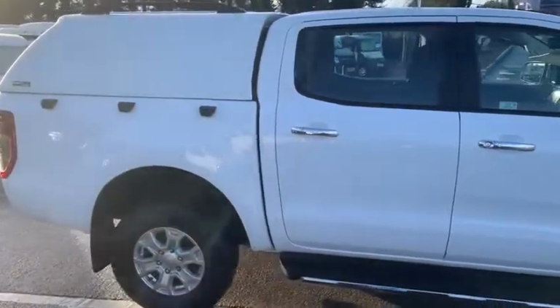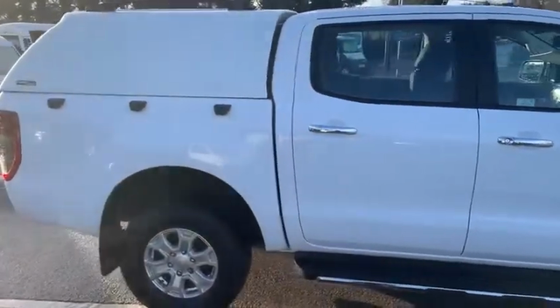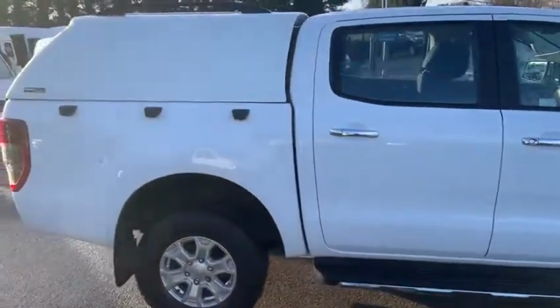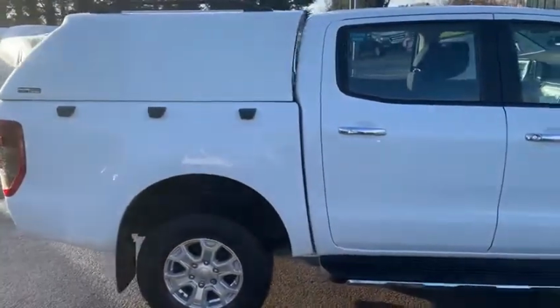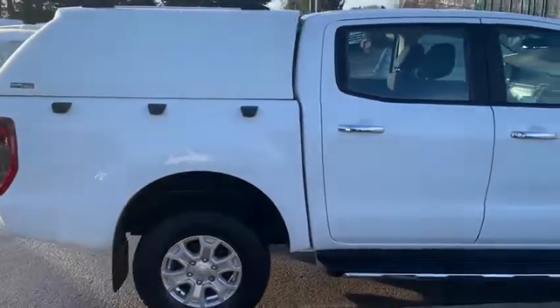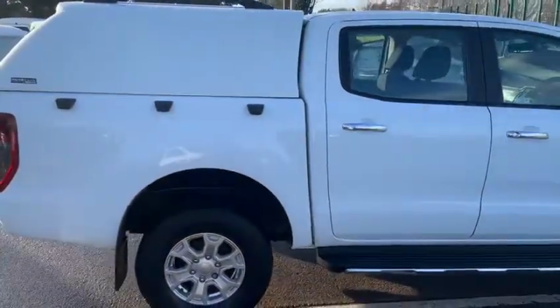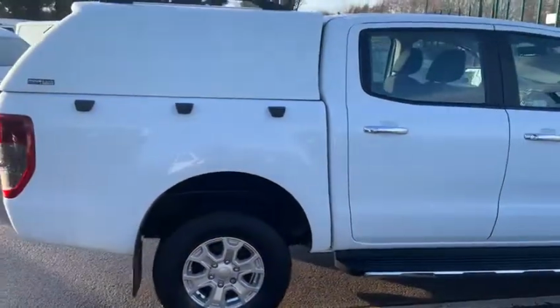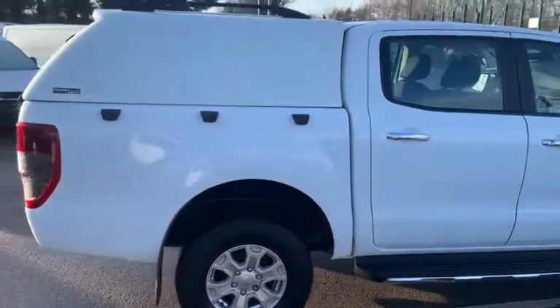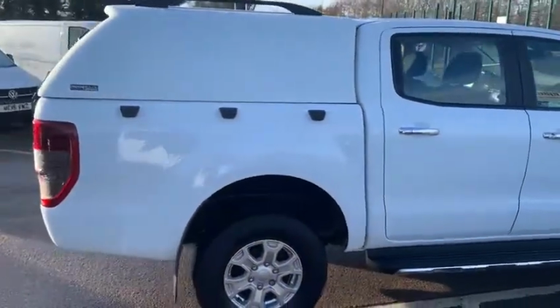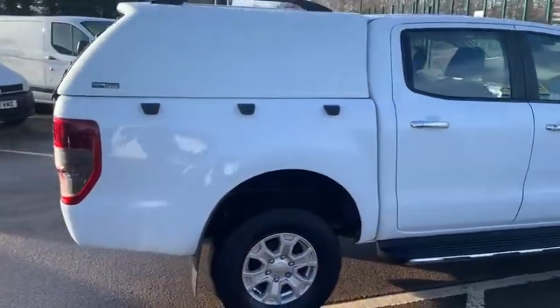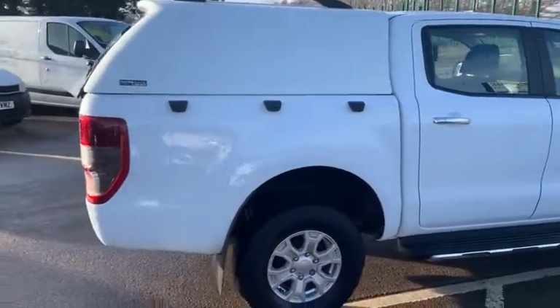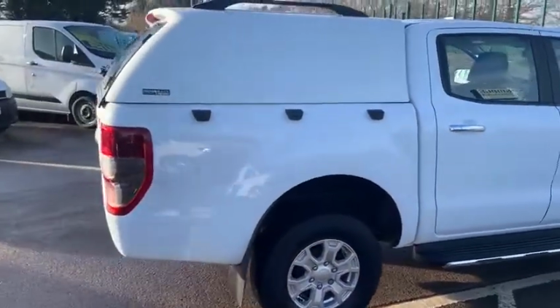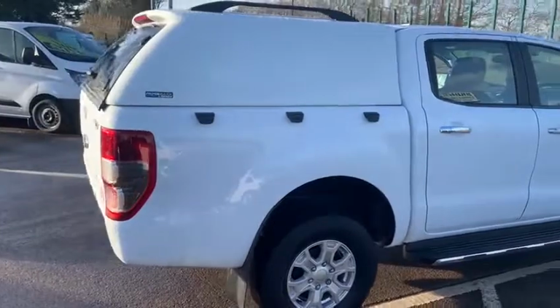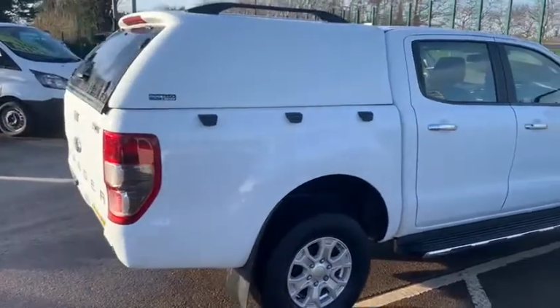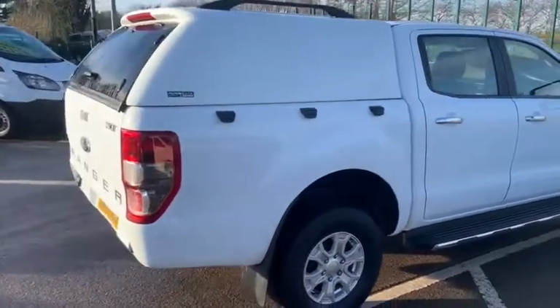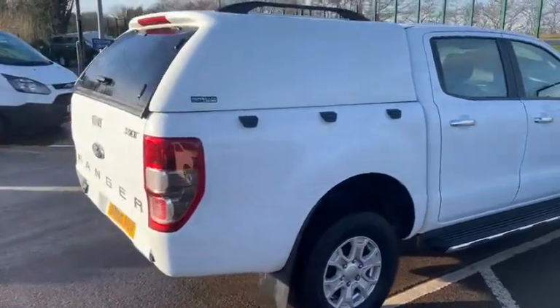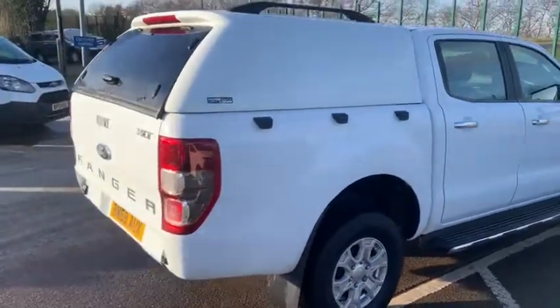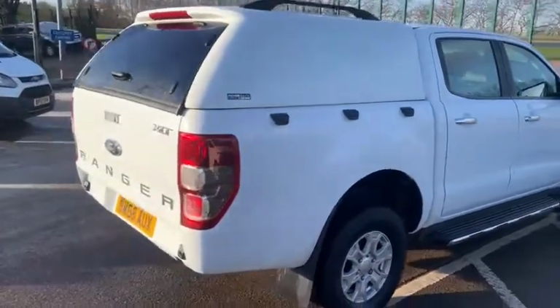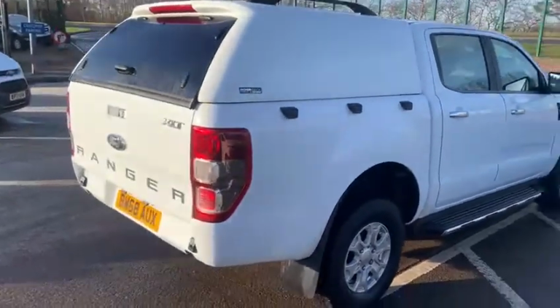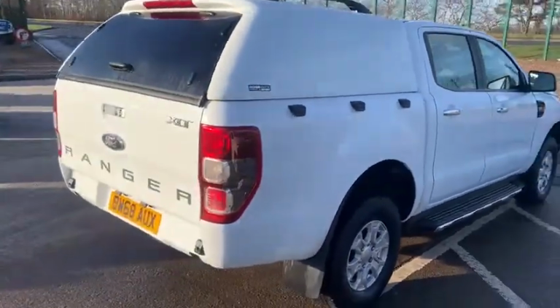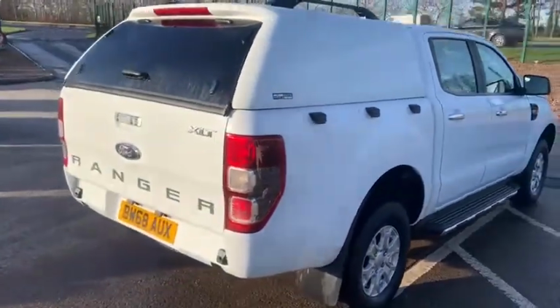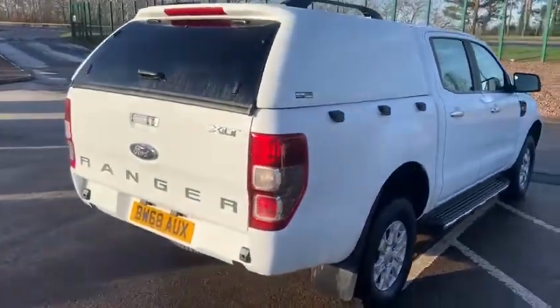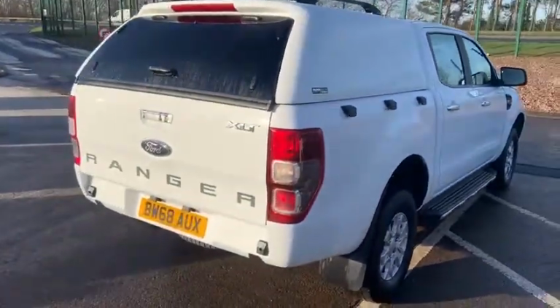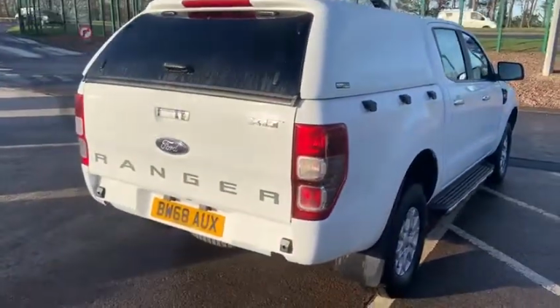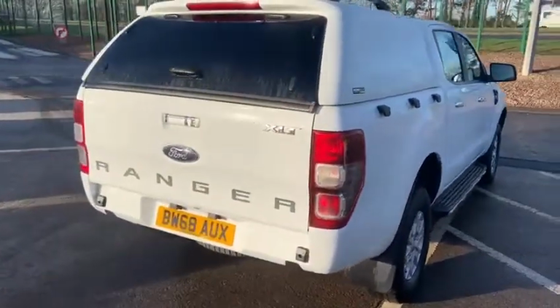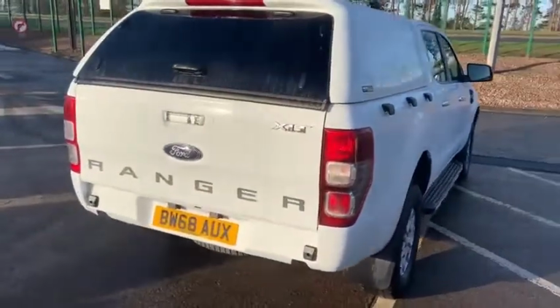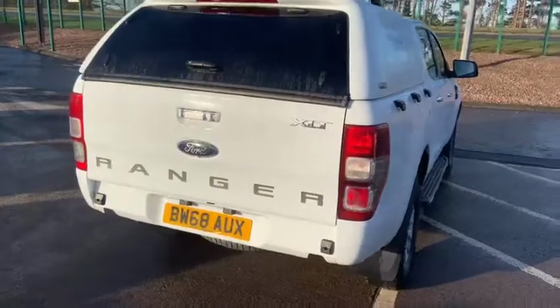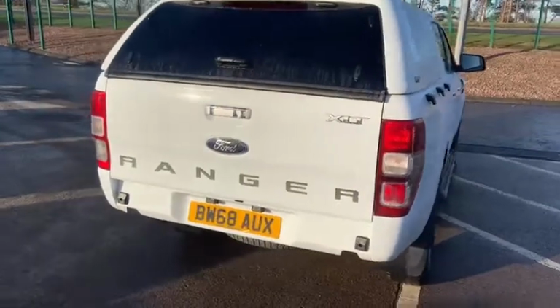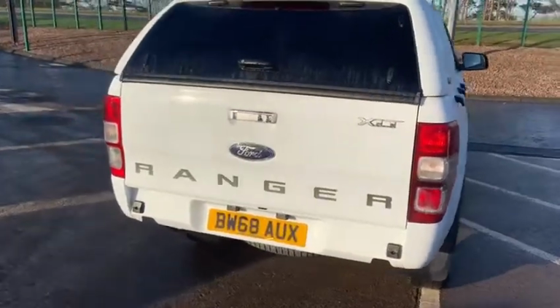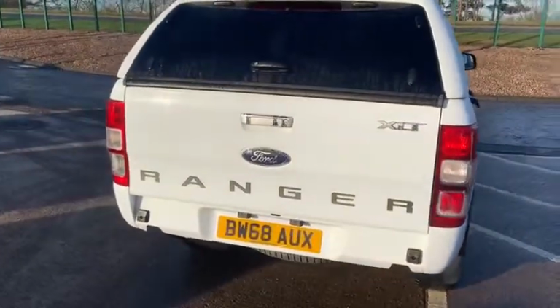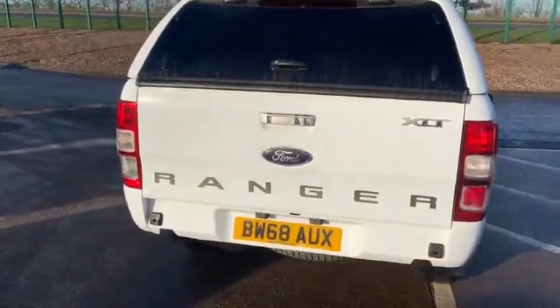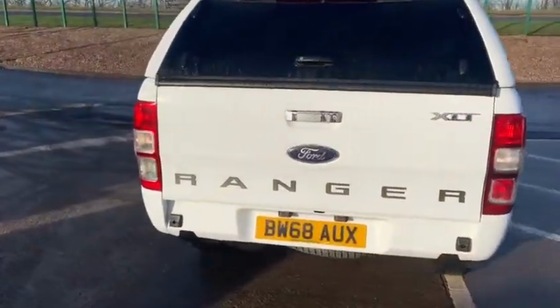What we are looking at today is a 2019 Ford Ranger XLT, one-tonne pick-up, fitted with a ridge back top as you can see, finished in white.